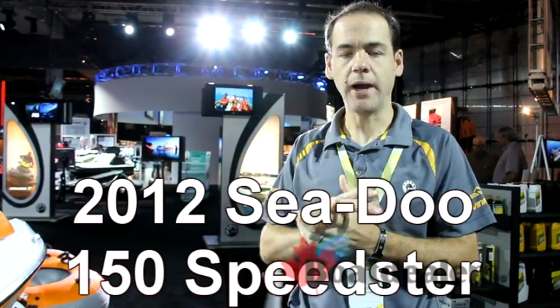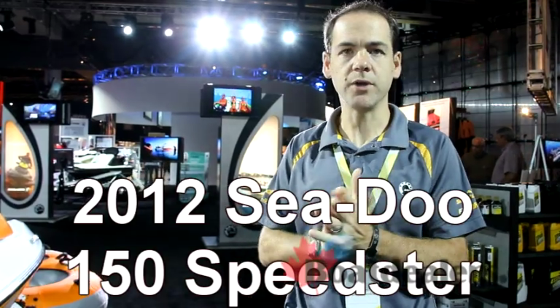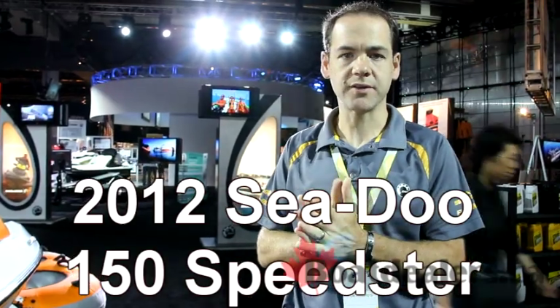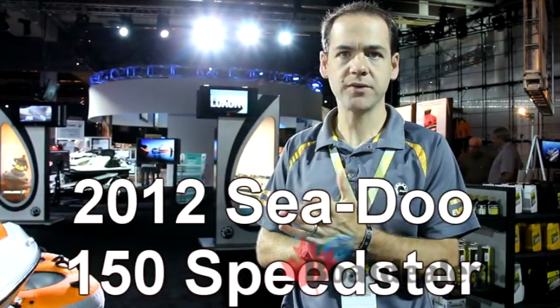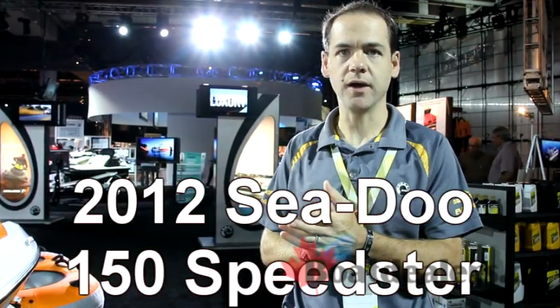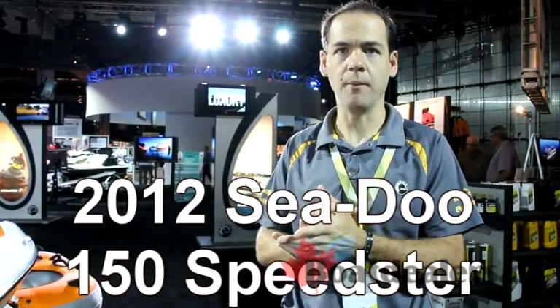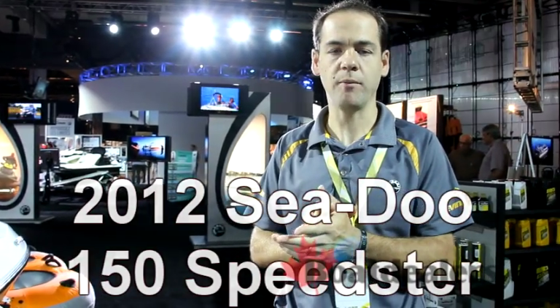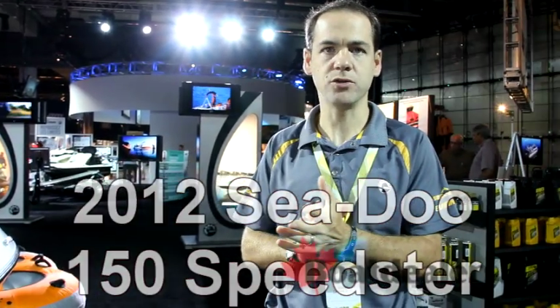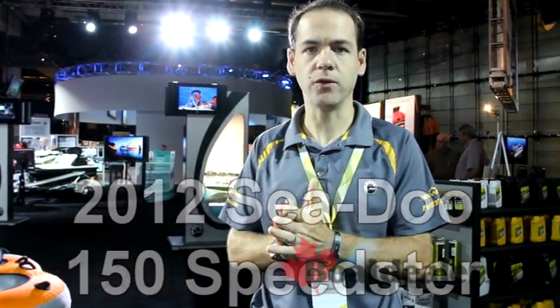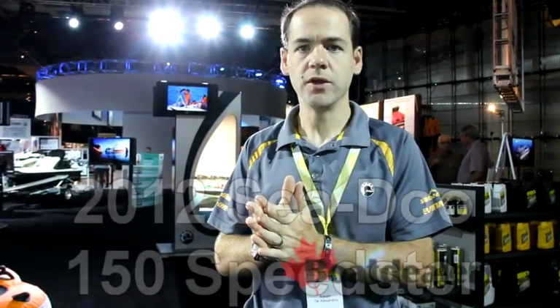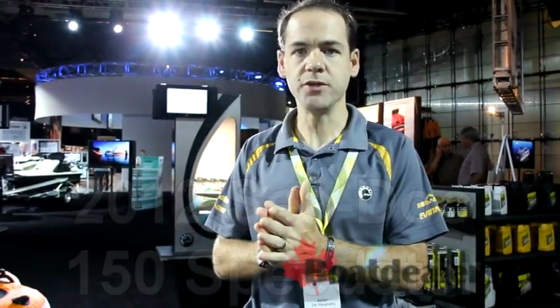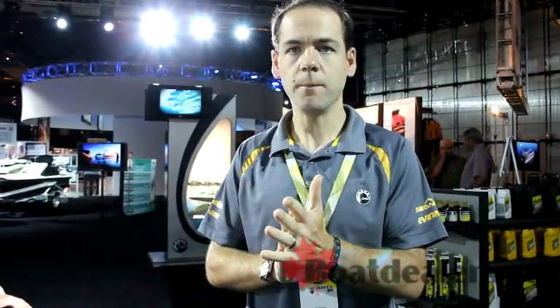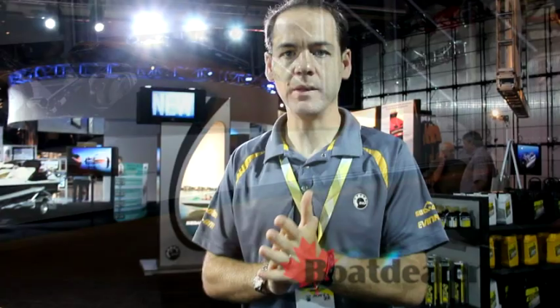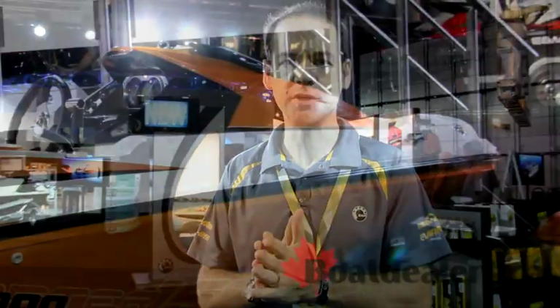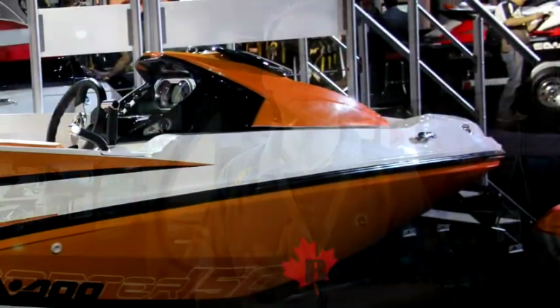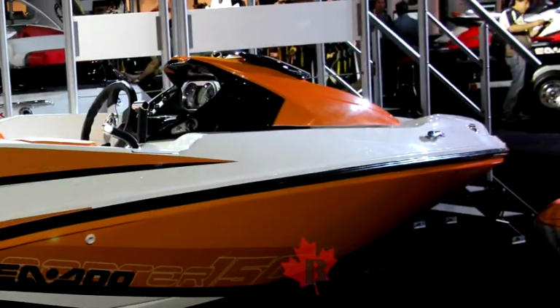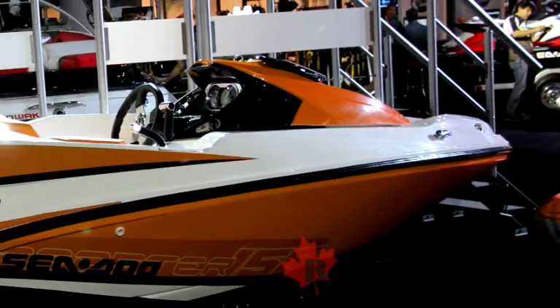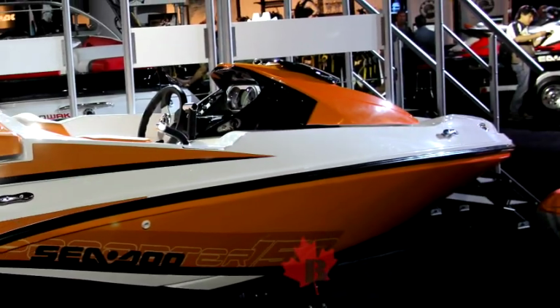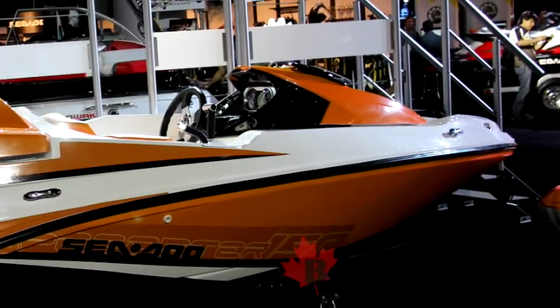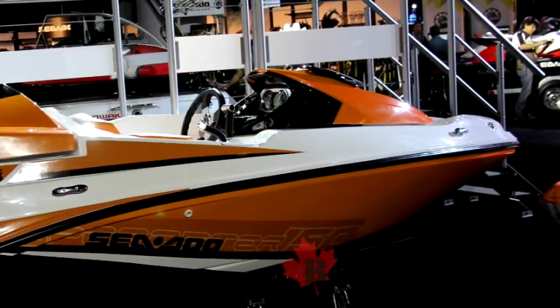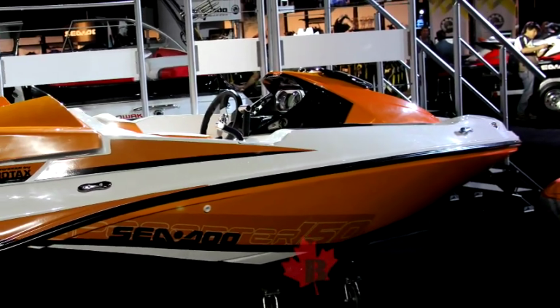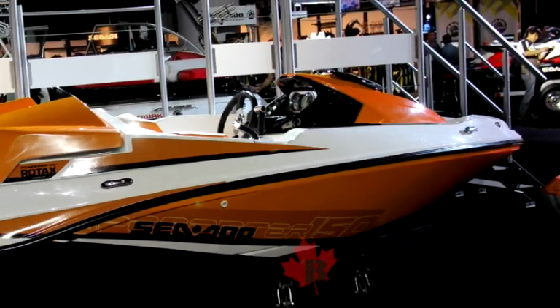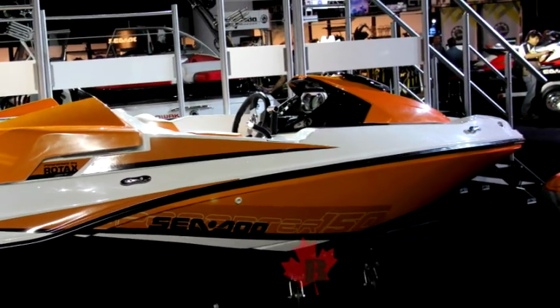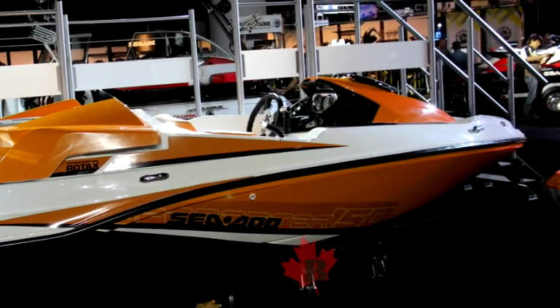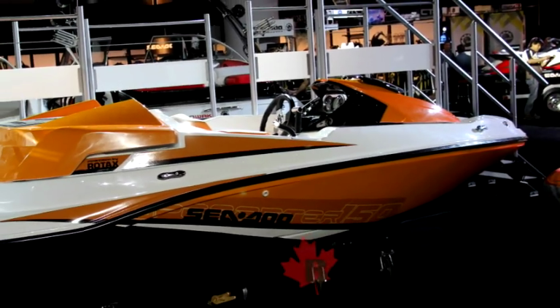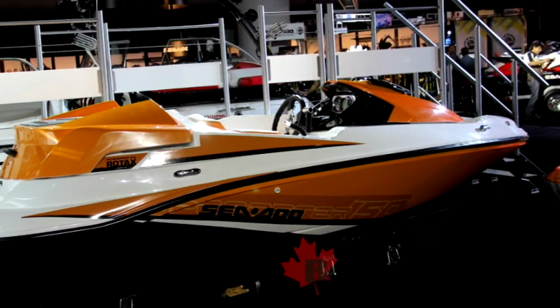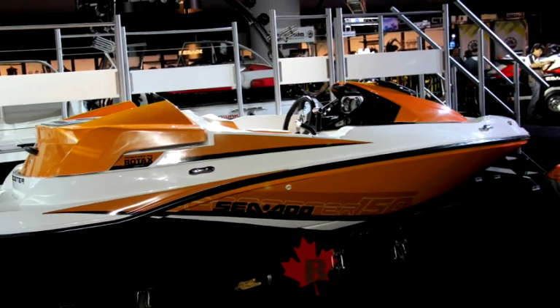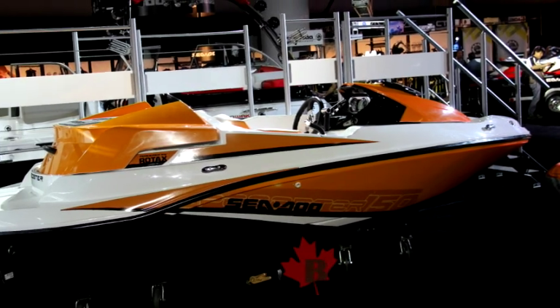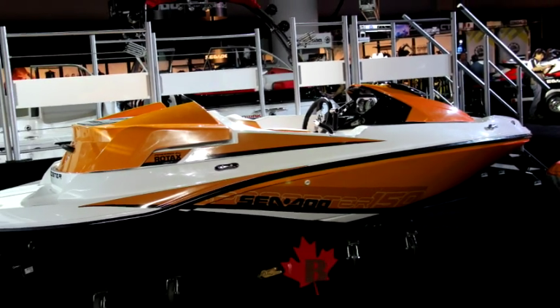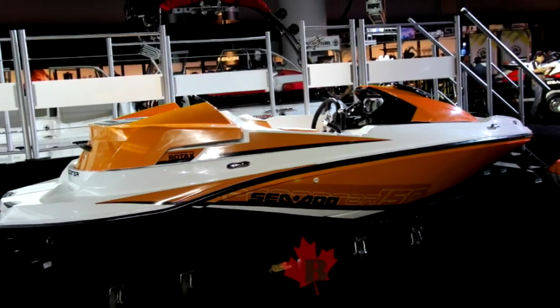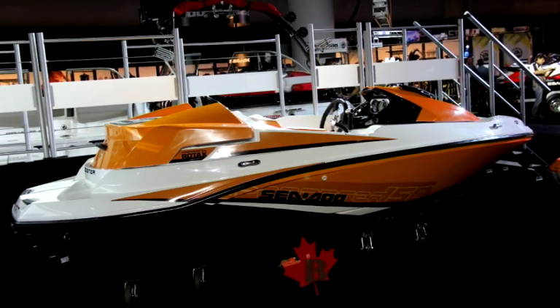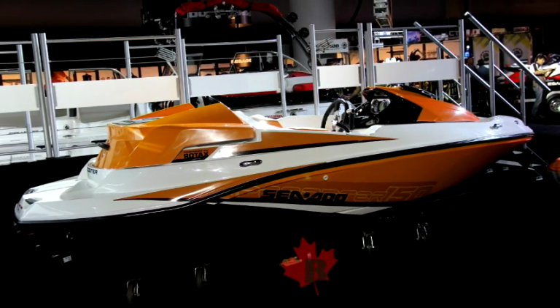Hi, I'm Adrian D. Alexandris. I'm brand manager for CEDU, EWC and Bose. We're going to talk about the new 2012 150 Speedster from CEDU.